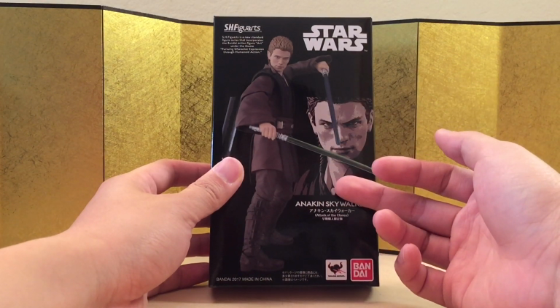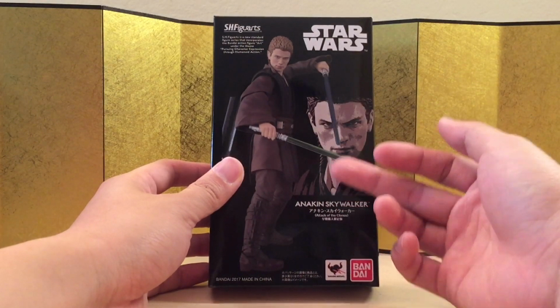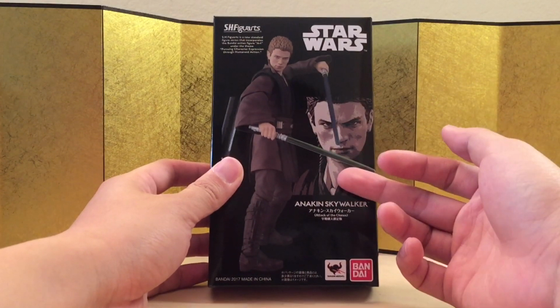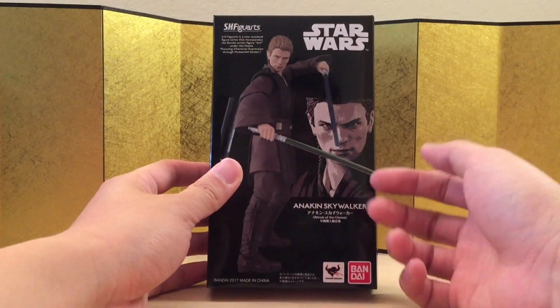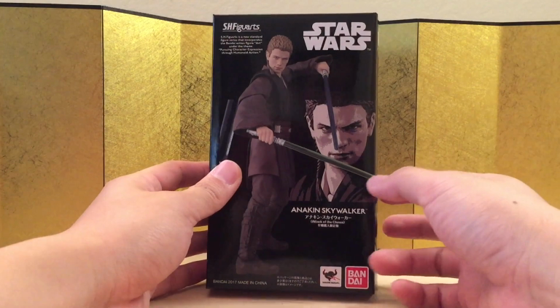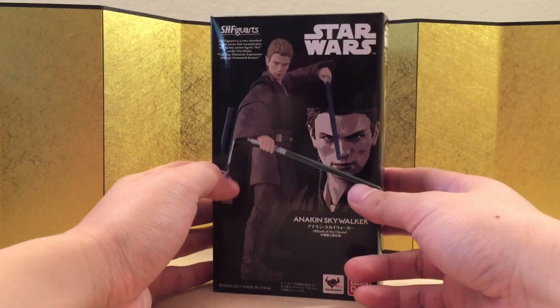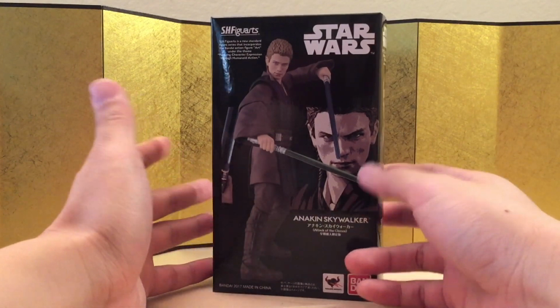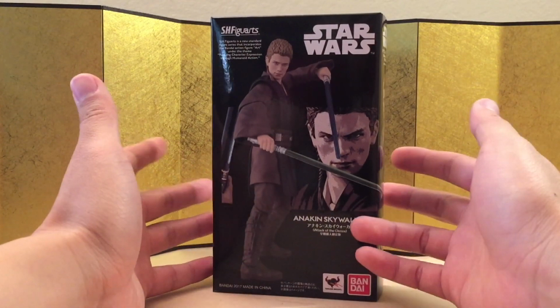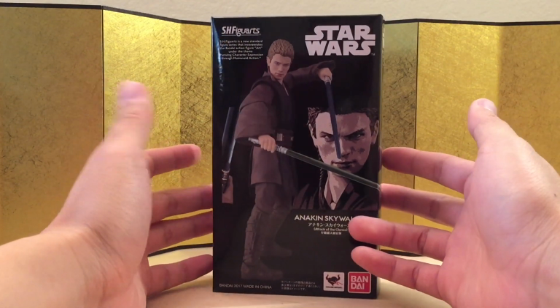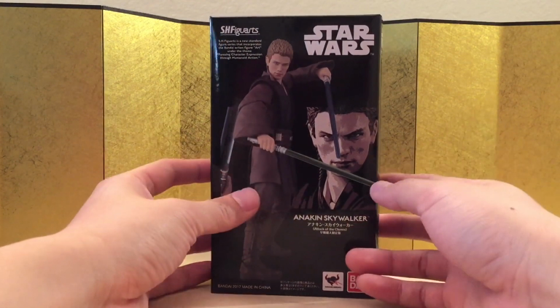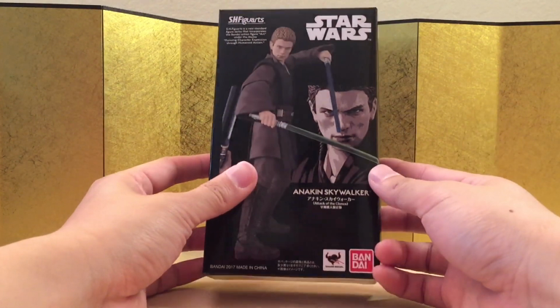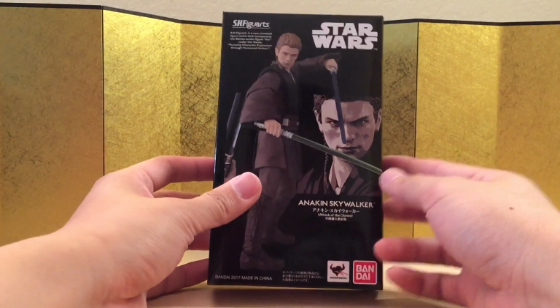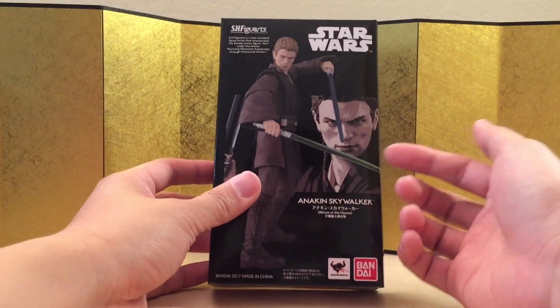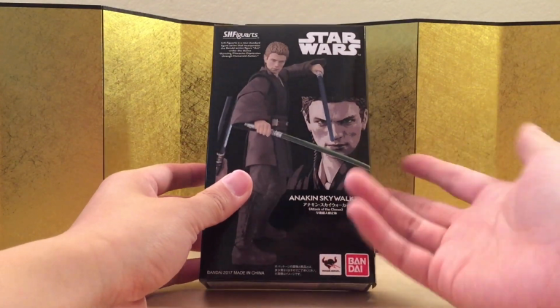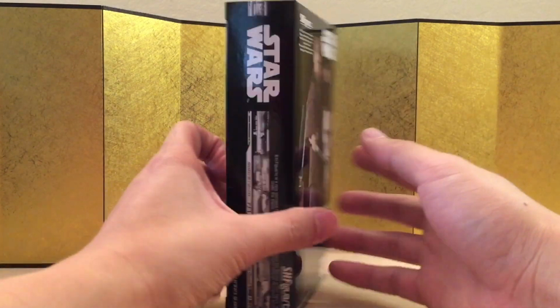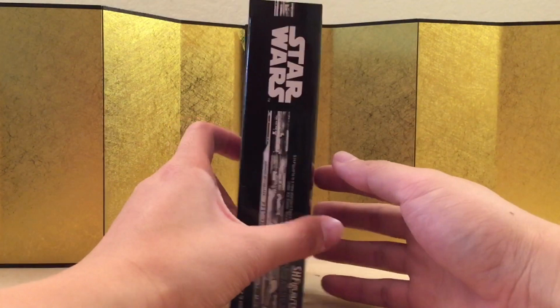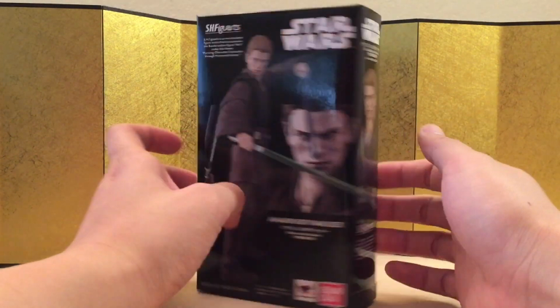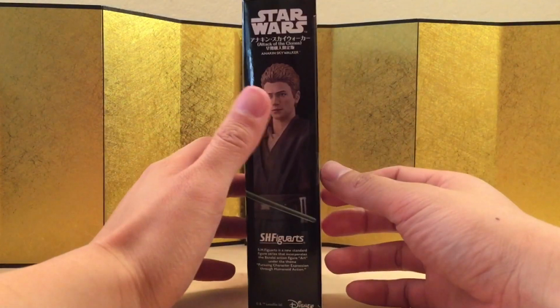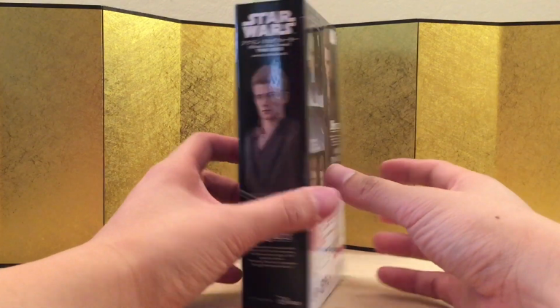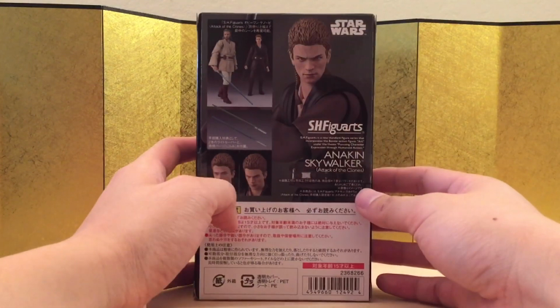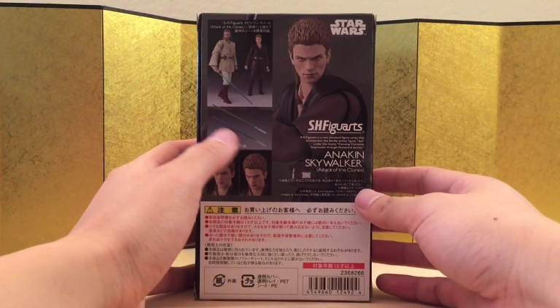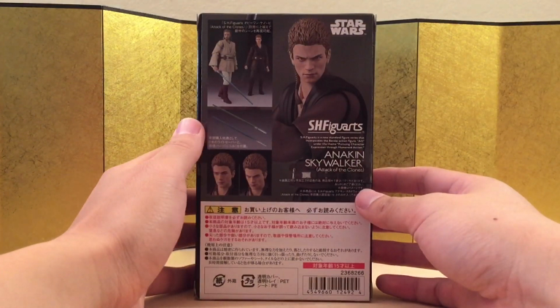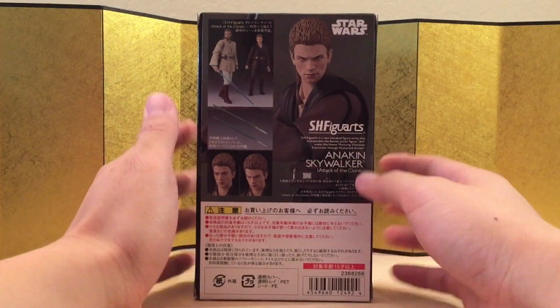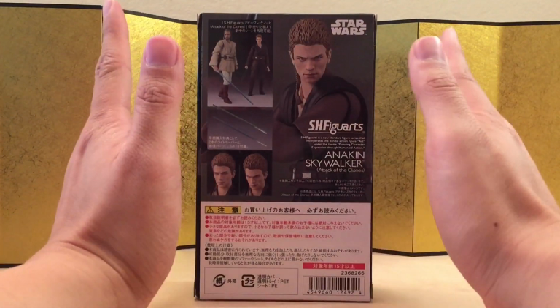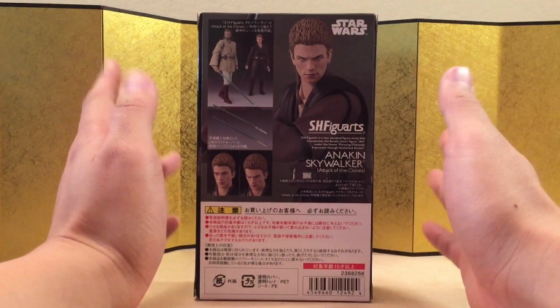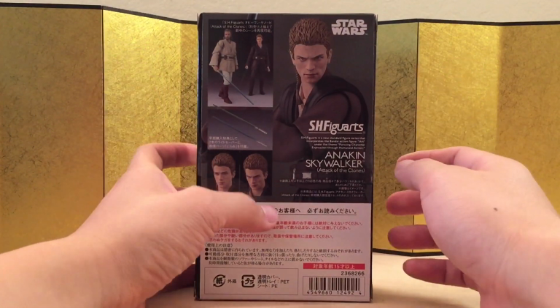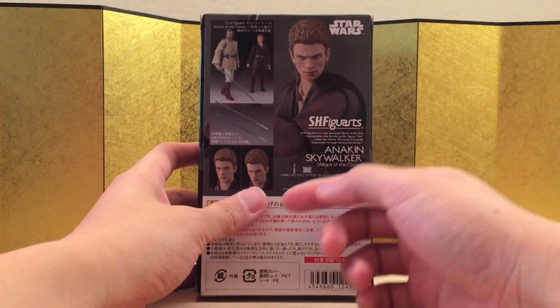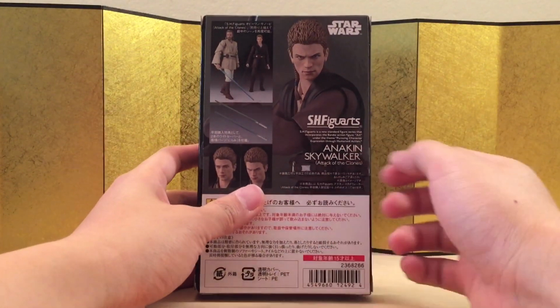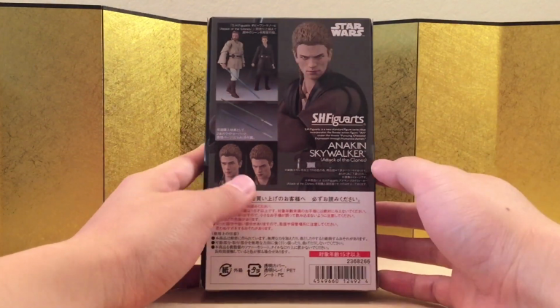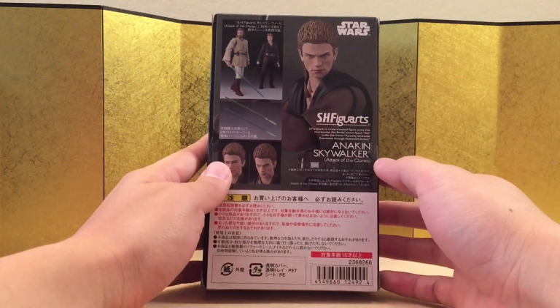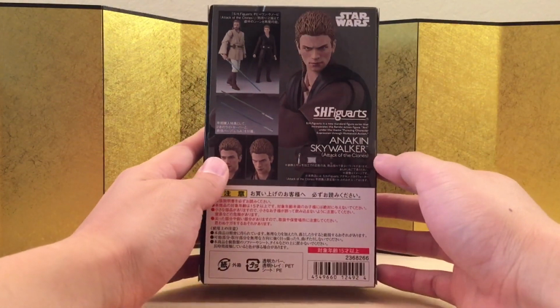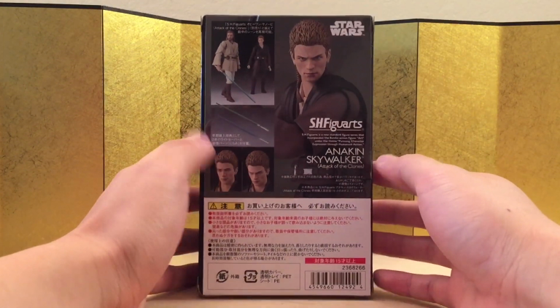It really sucks for people who didn't get this, and I'm not sure who is more evil — Bandai or Anakin. But here's the left of the box, here is the right of the box, and here's the back of the box. It's just like Anakin — too much to not have the accessories.